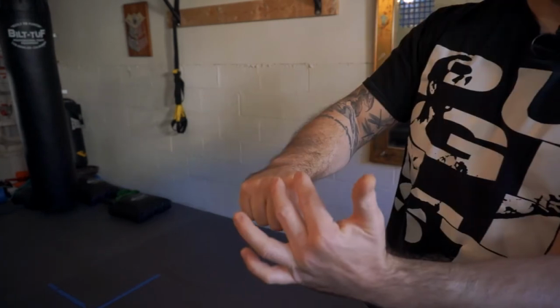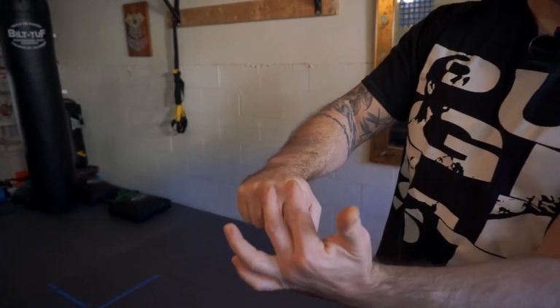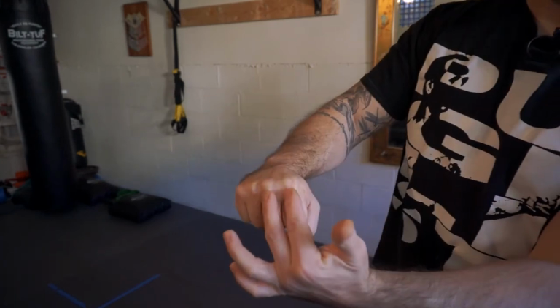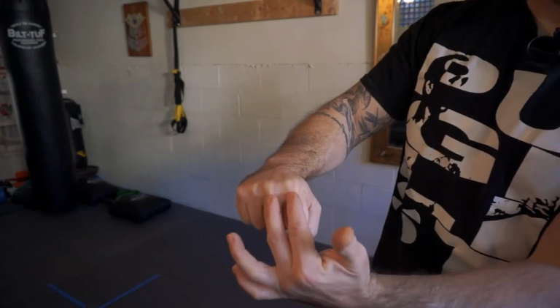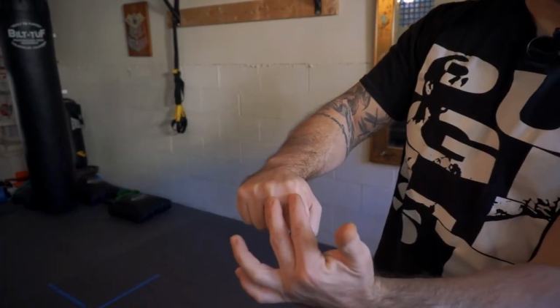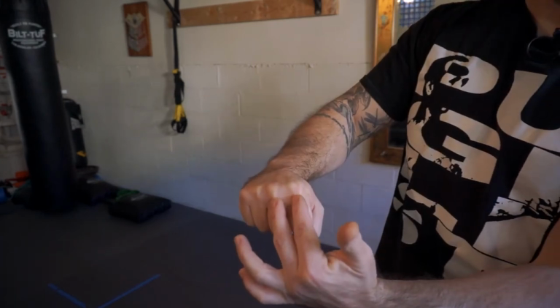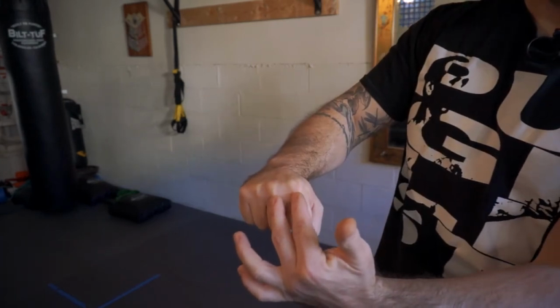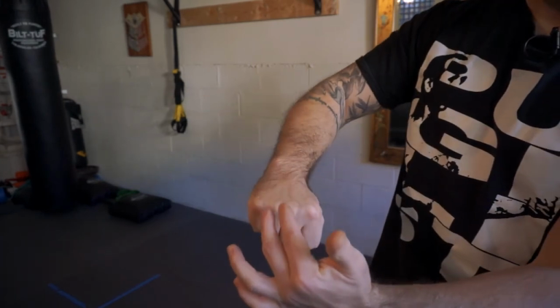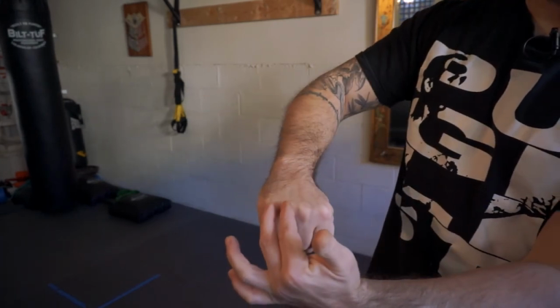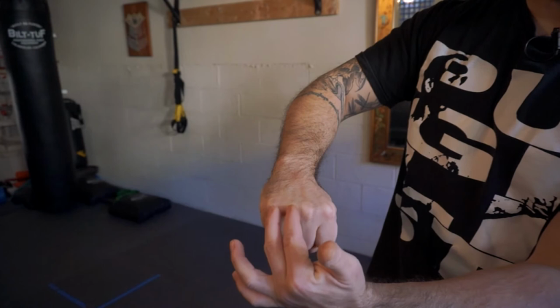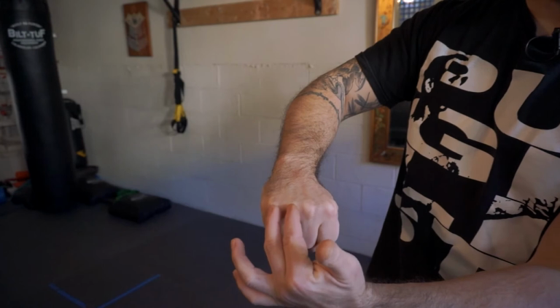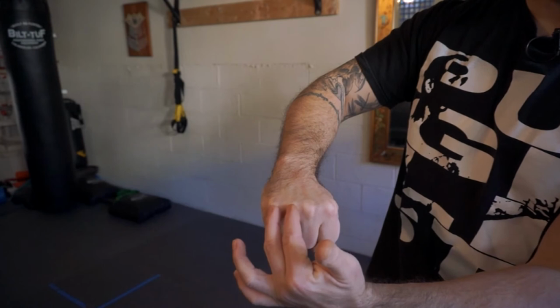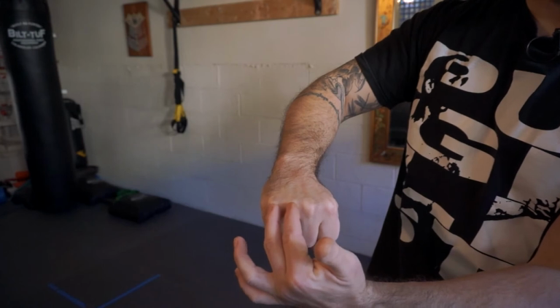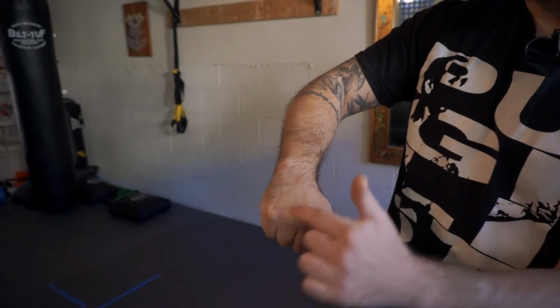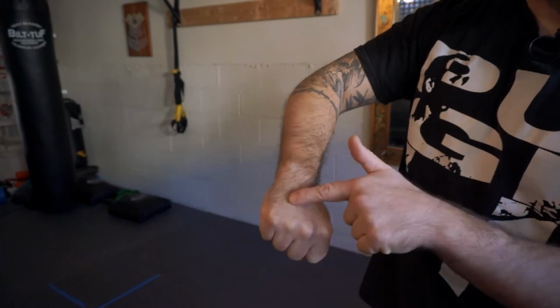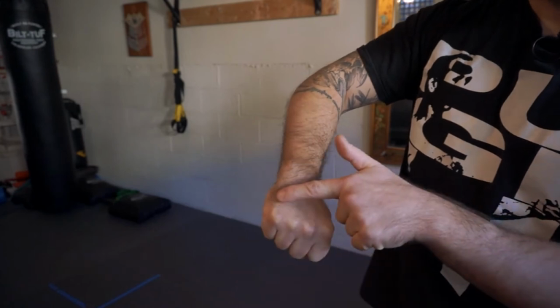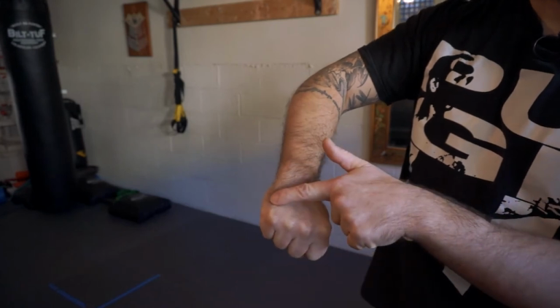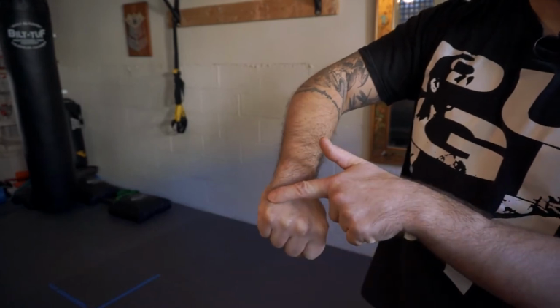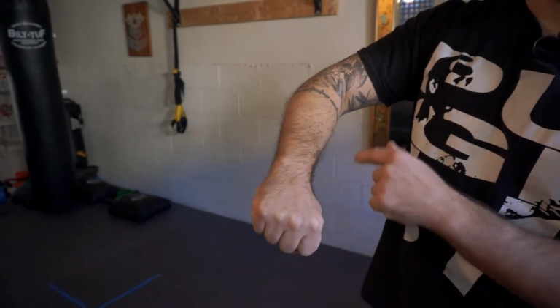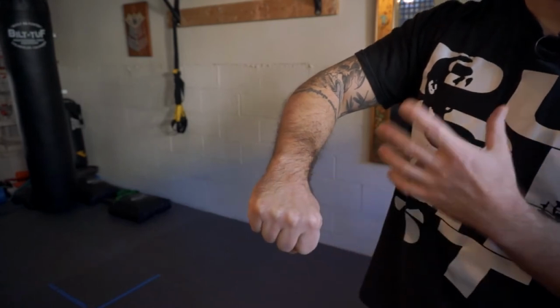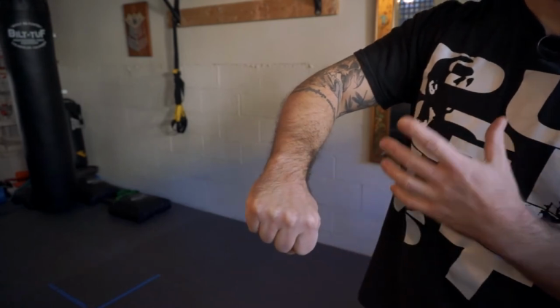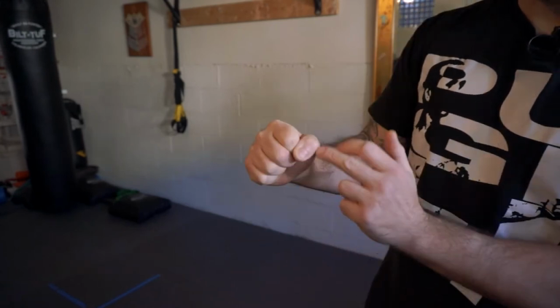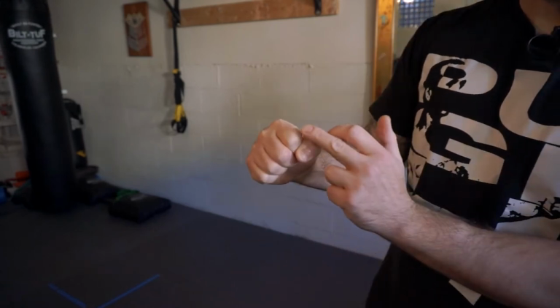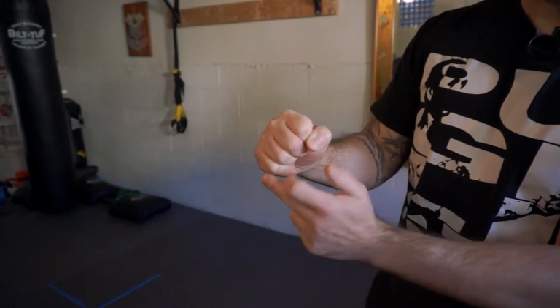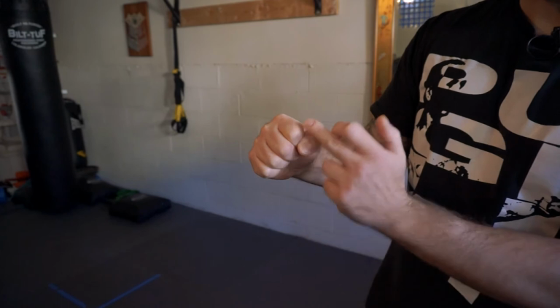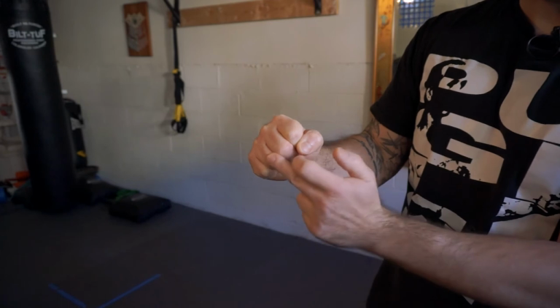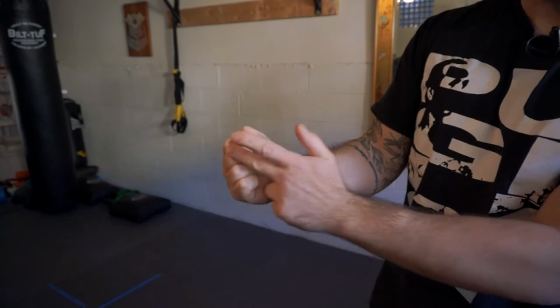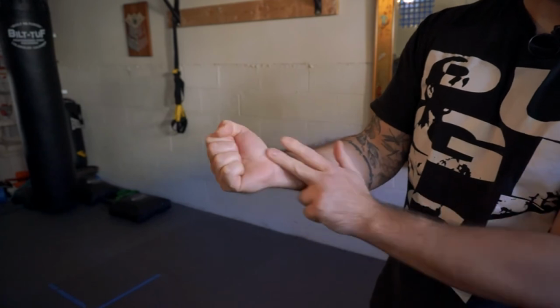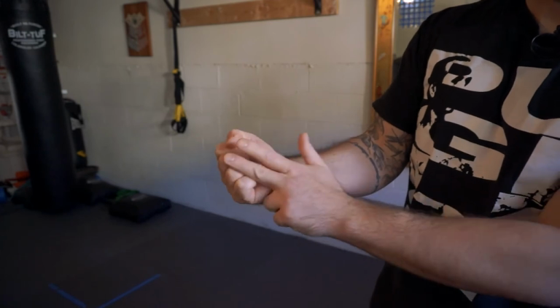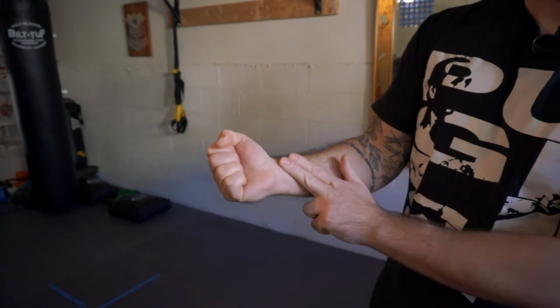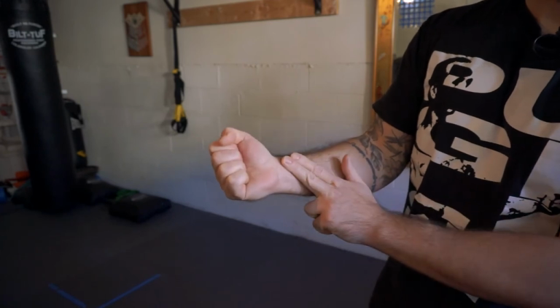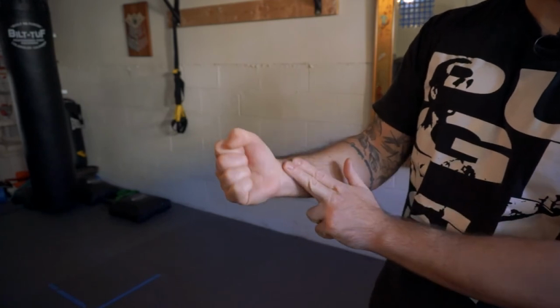What we want to do is aim with these two big knuckles up top. I don't want to try to hit with the fourth and fifth knuckle because the fourth and fifth metacarpal break very easily. I want to make sure I don't hit with these center knuckles and definitely not the underside of my hand.